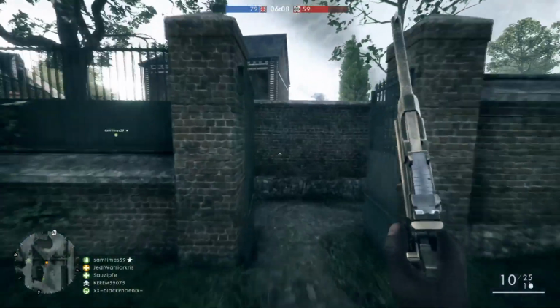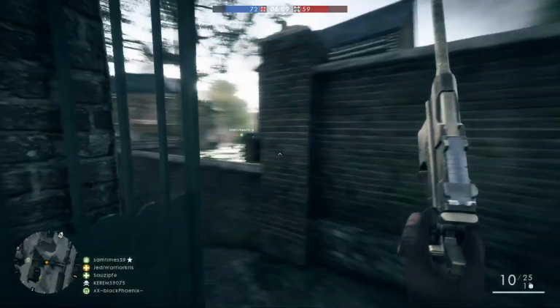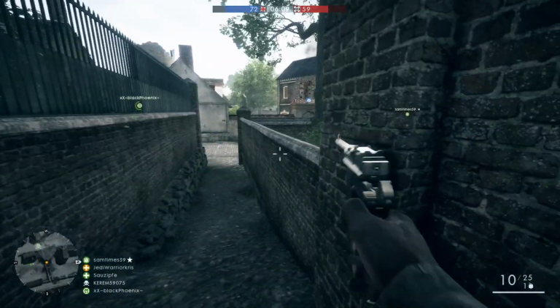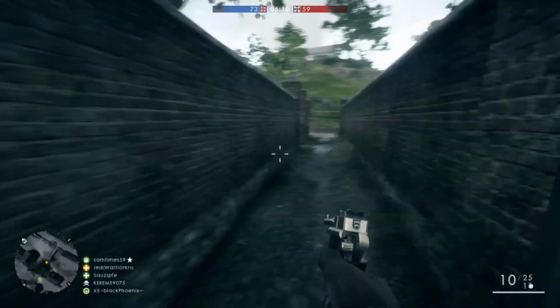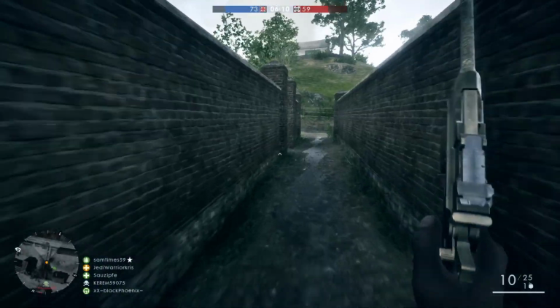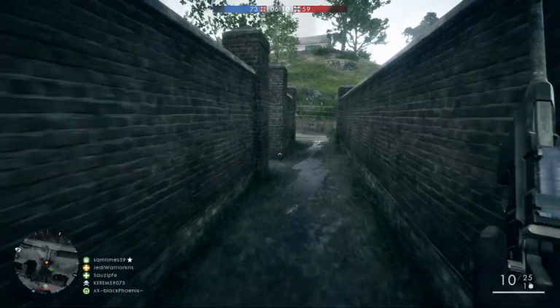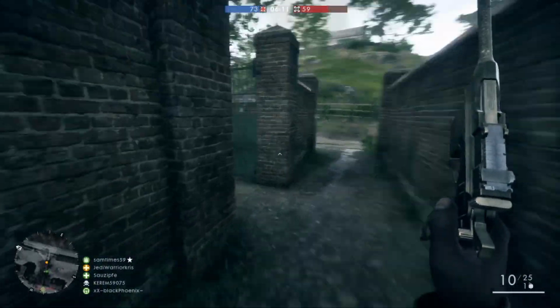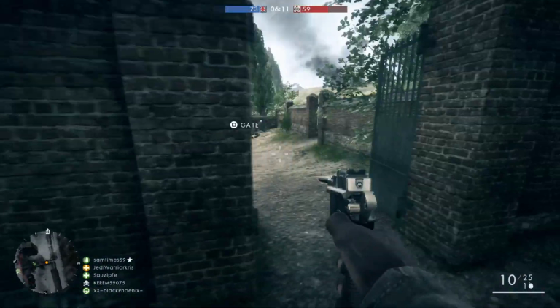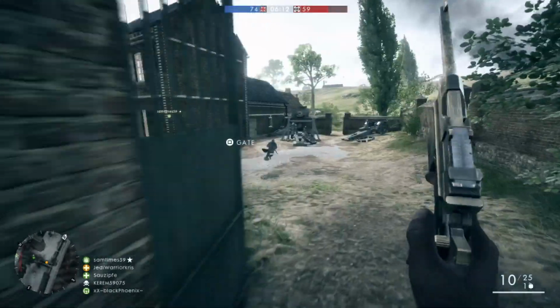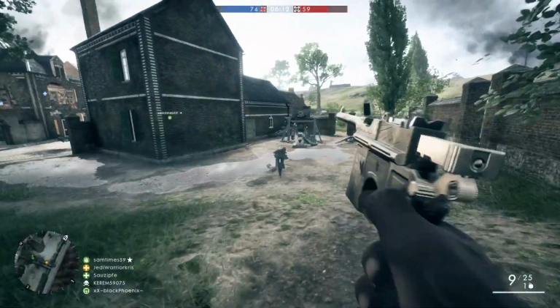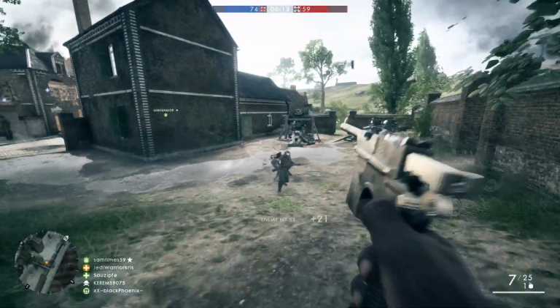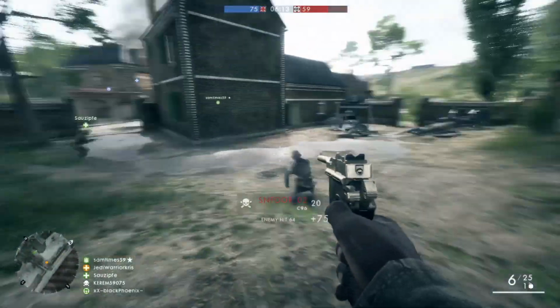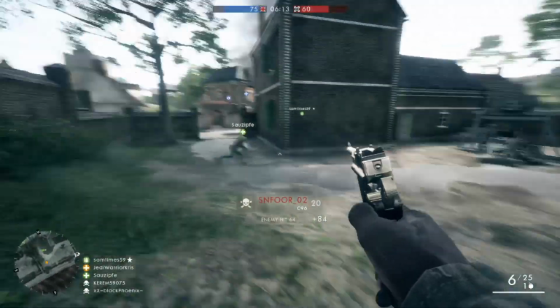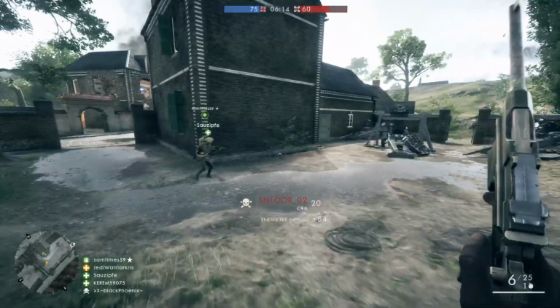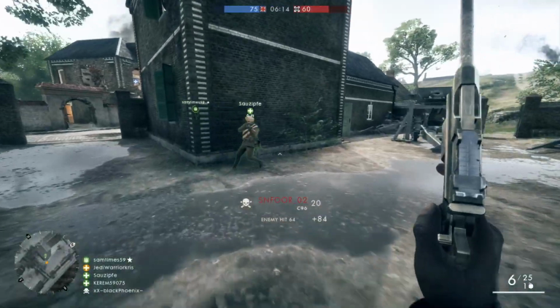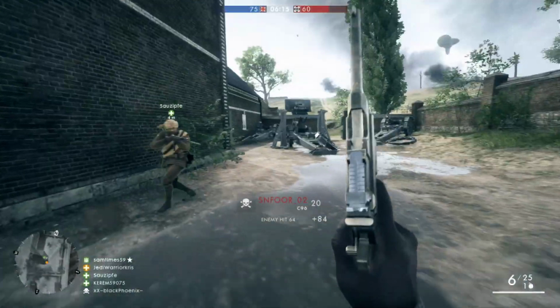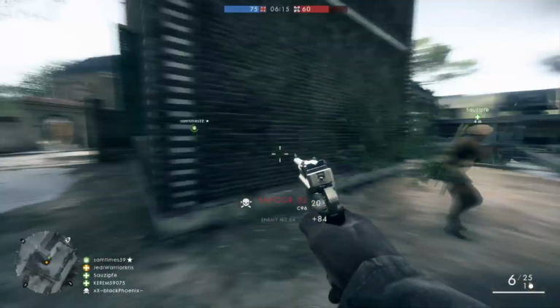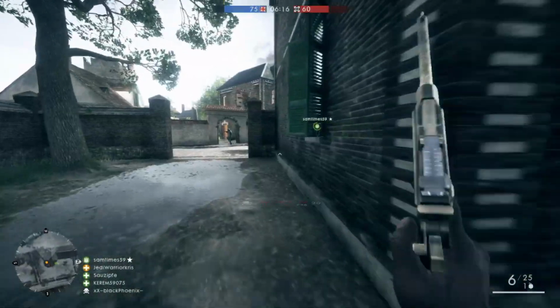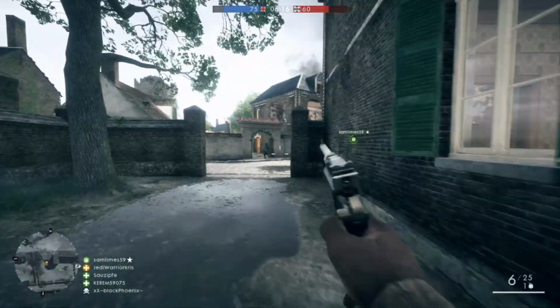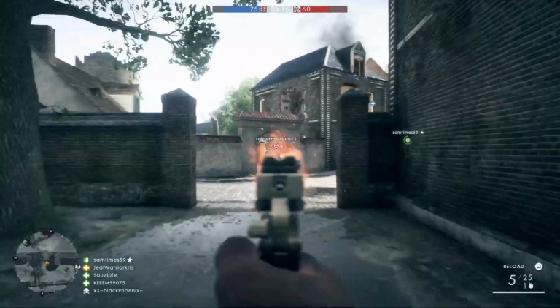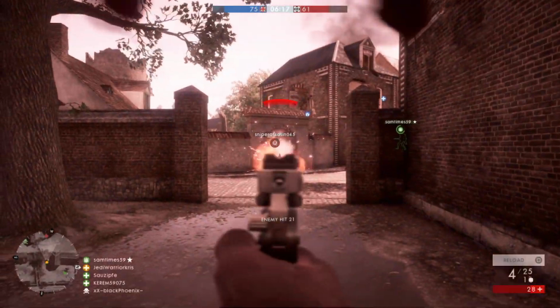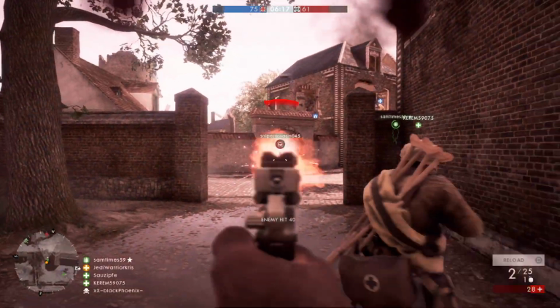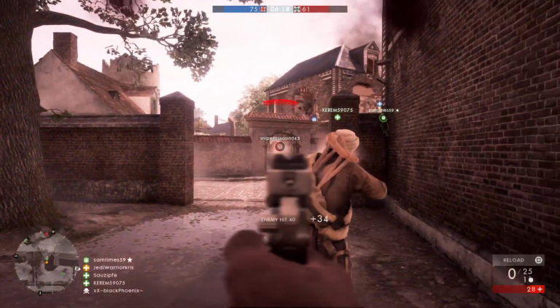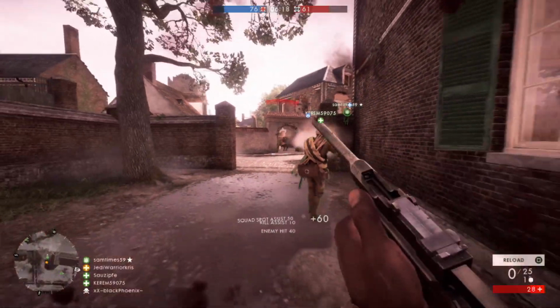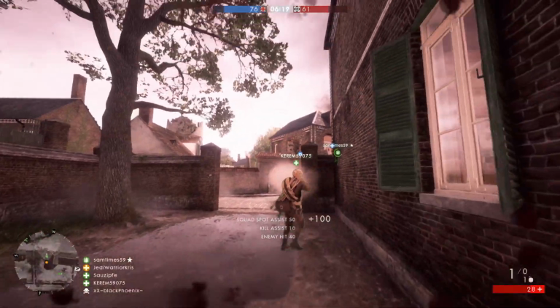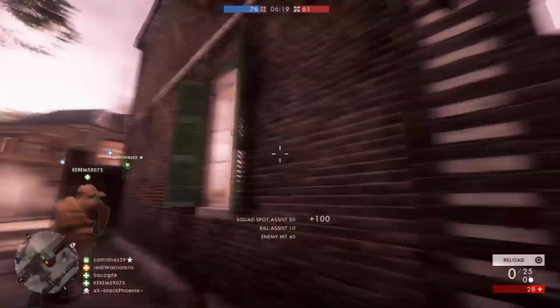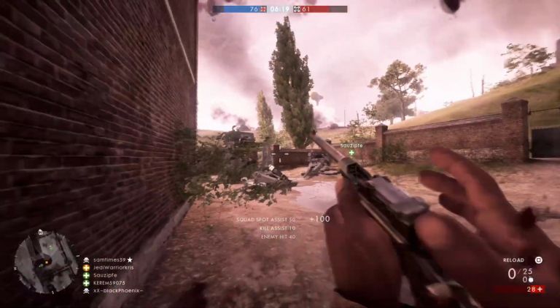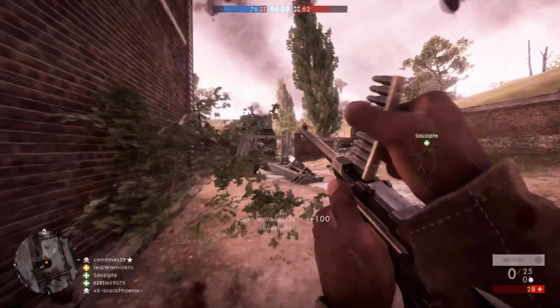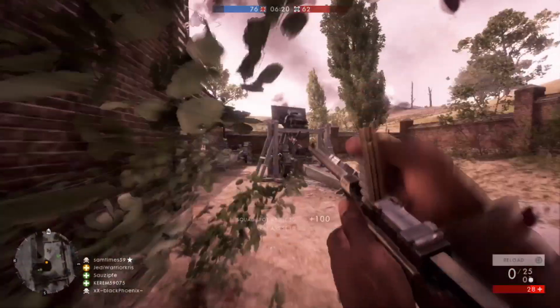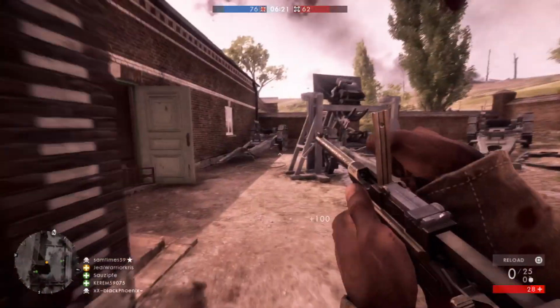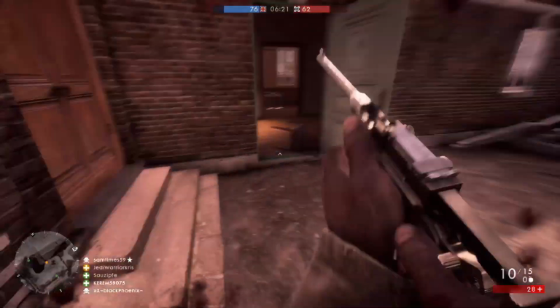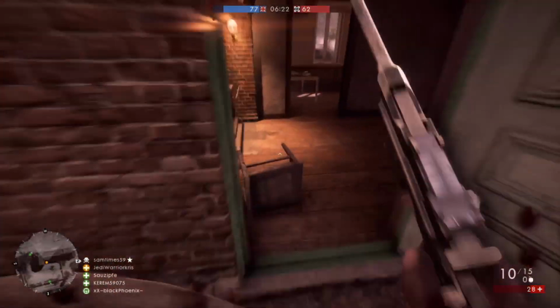Hey, what's going on guys, Chris here and welcome to another Battlefield 1 Weapon Guide. In this video we're going to be checking out the Mauser C96 for the Medic class, a legendary German pistol which we can see being wielded by the guy in the game's cover art.